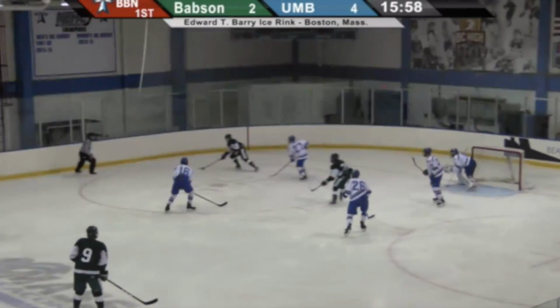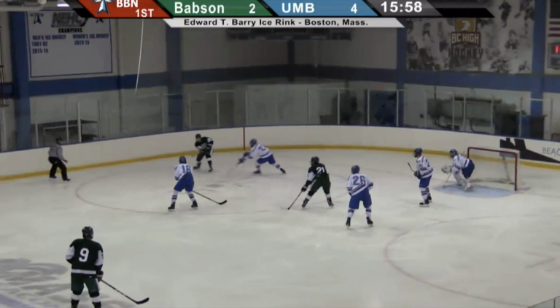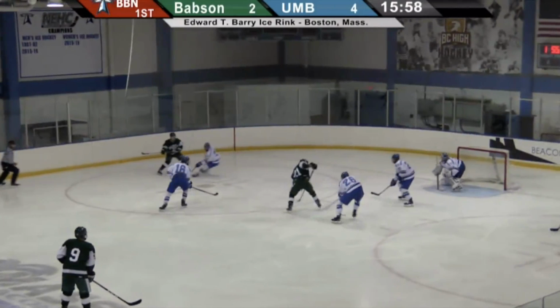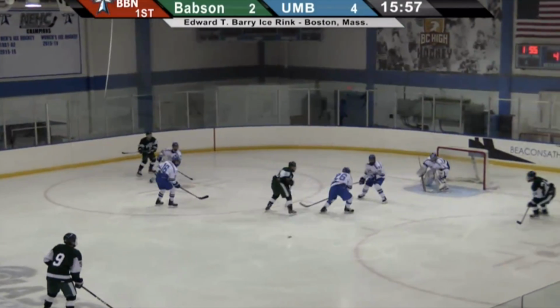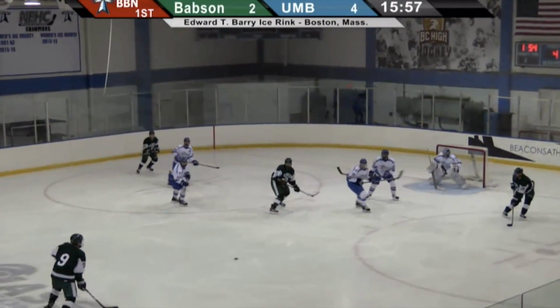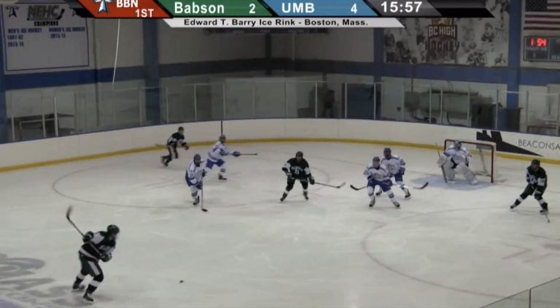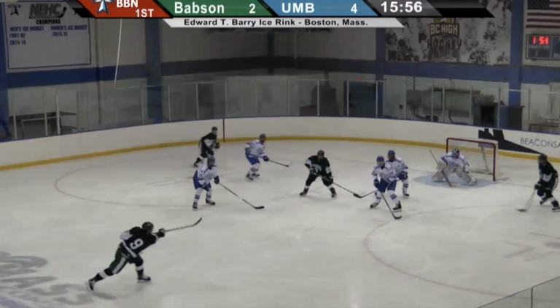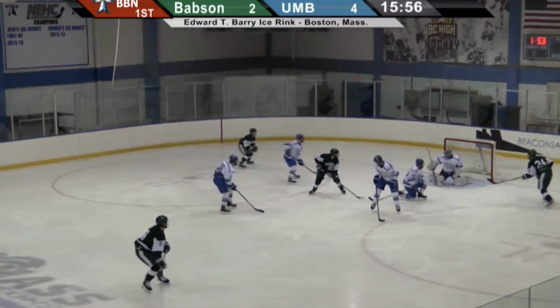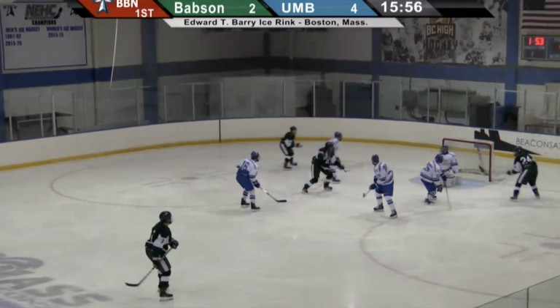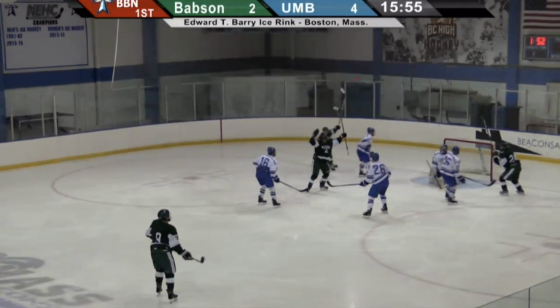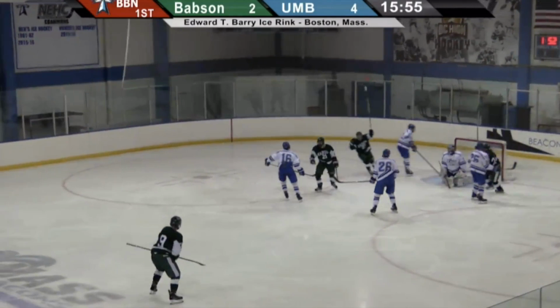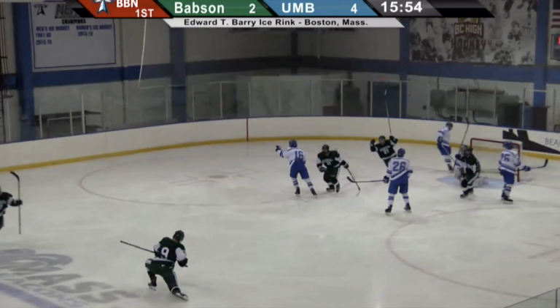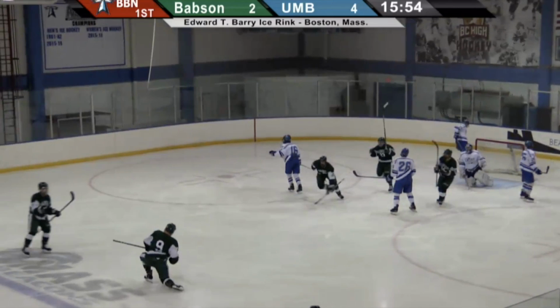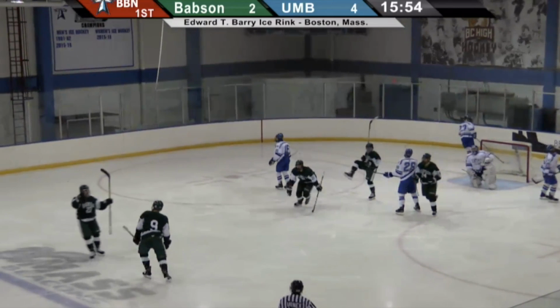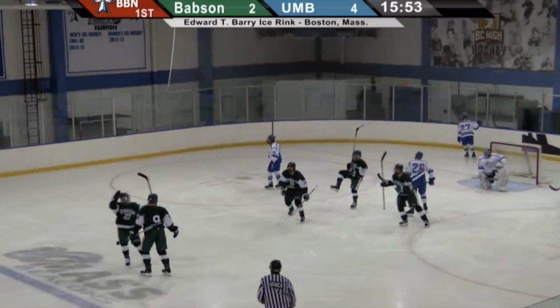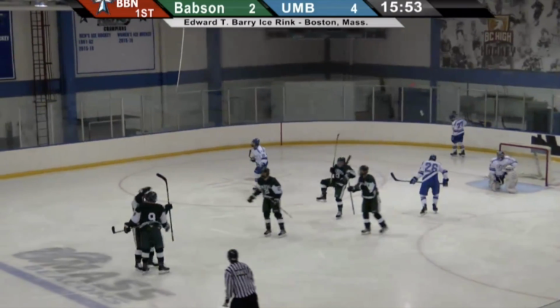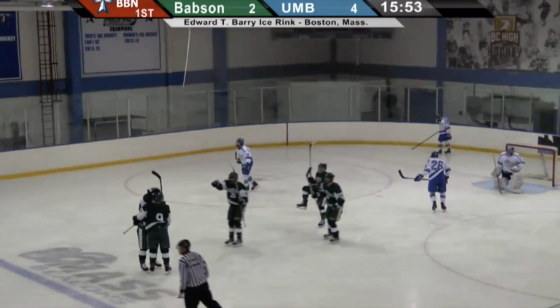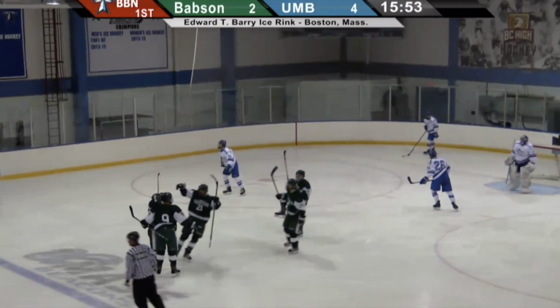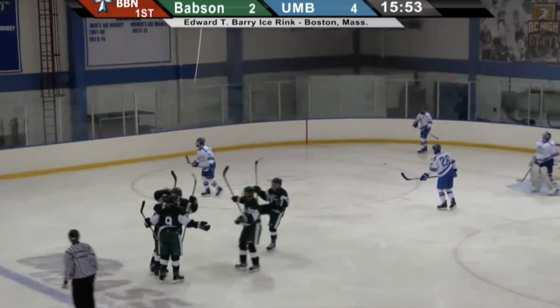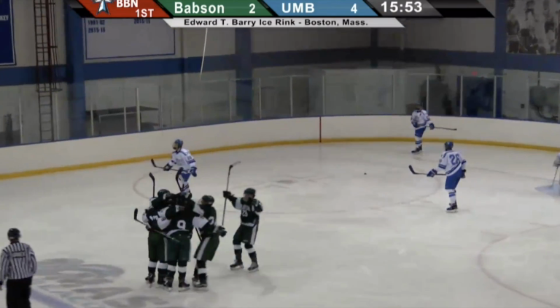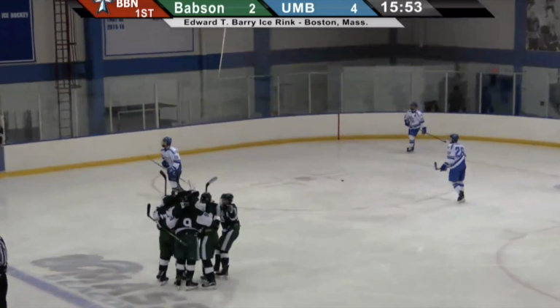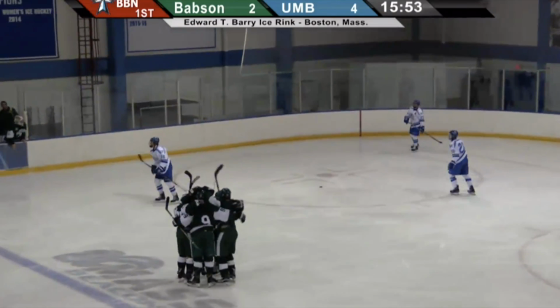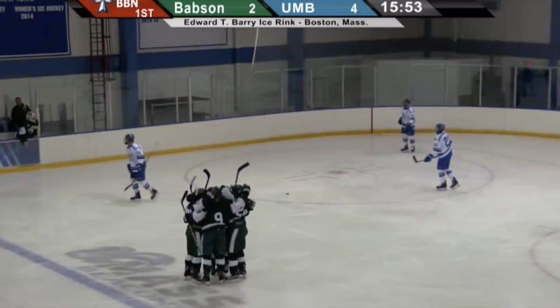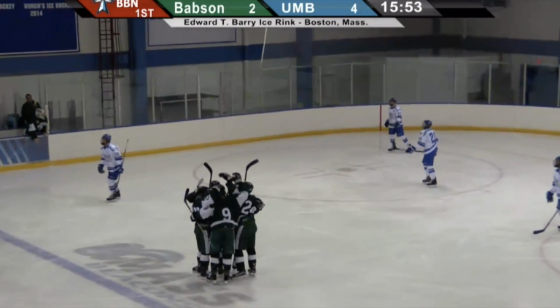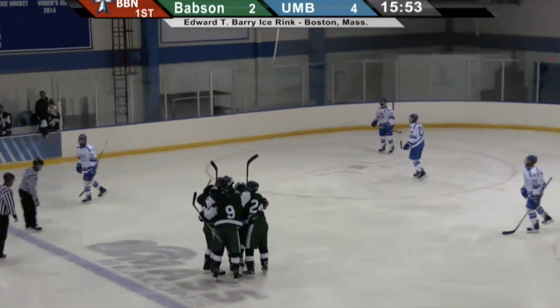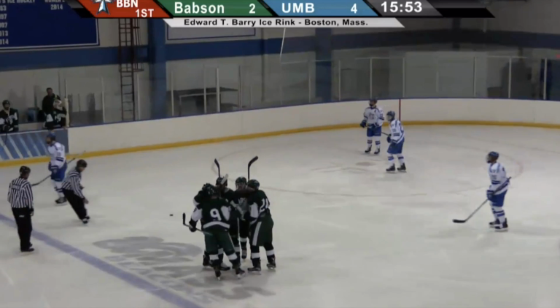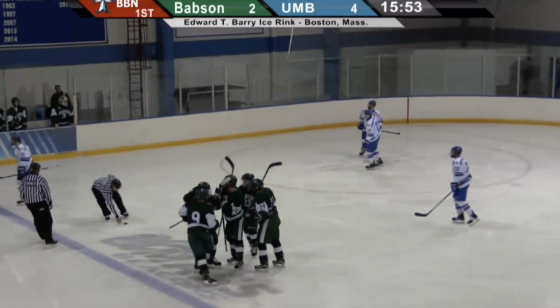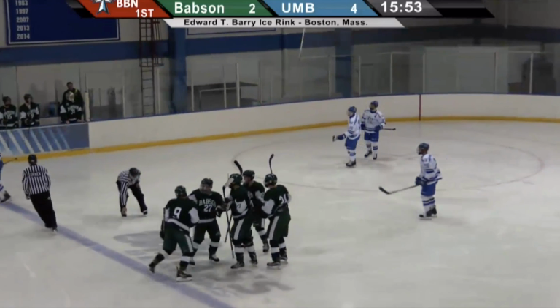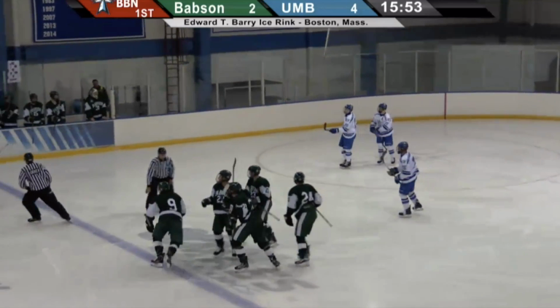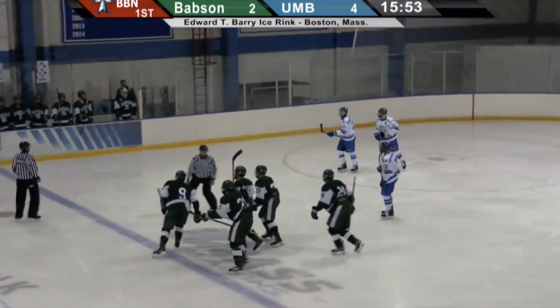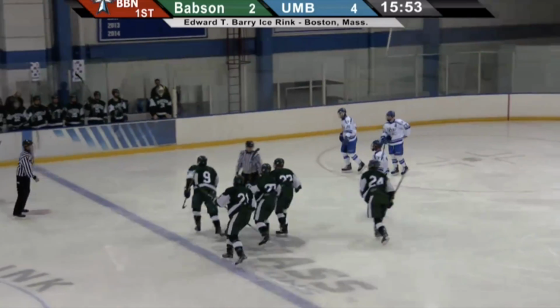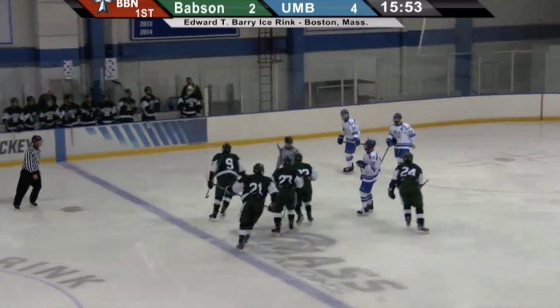And here are the Beavers. Pass in front comes to Ackerman at the point. He scores! Charlie Ackerman does it to UMass Boston again. And UMass Boston's lead is down to 1. It is 4-3.